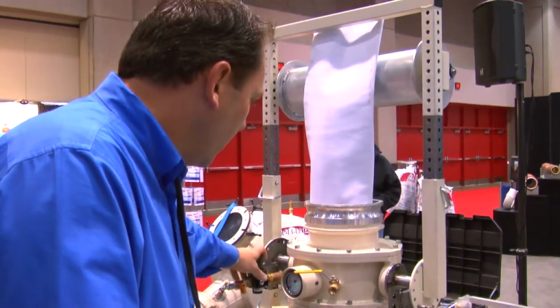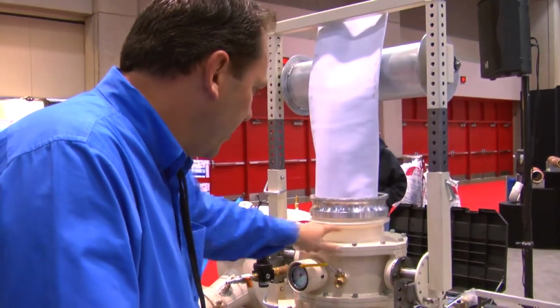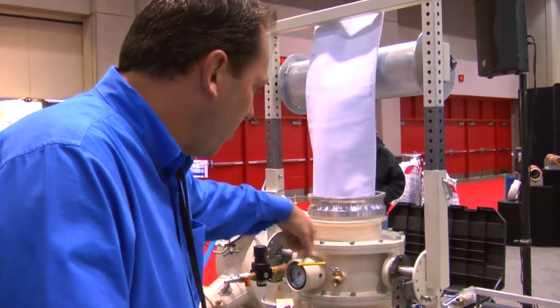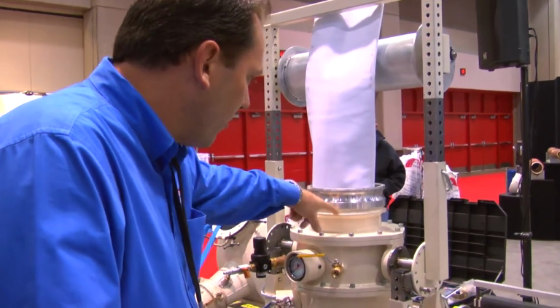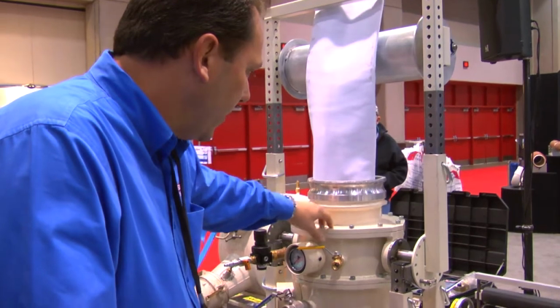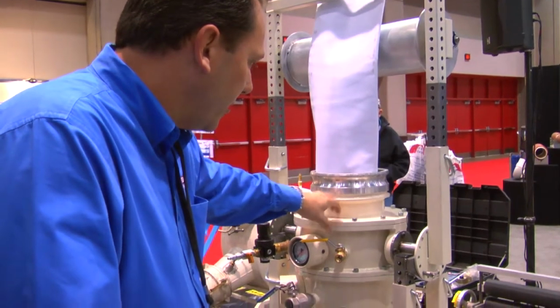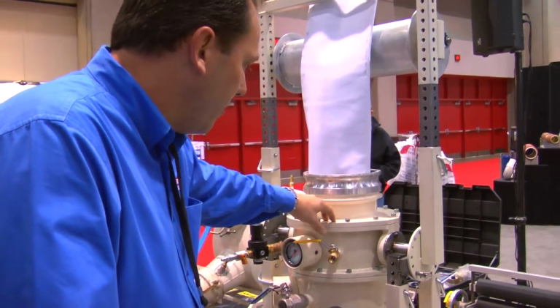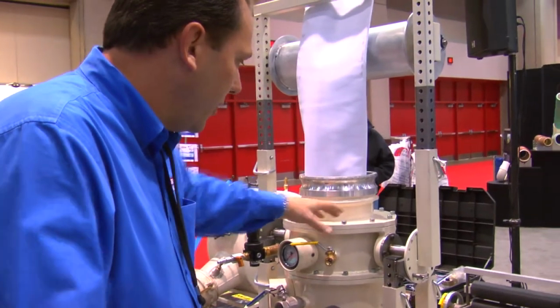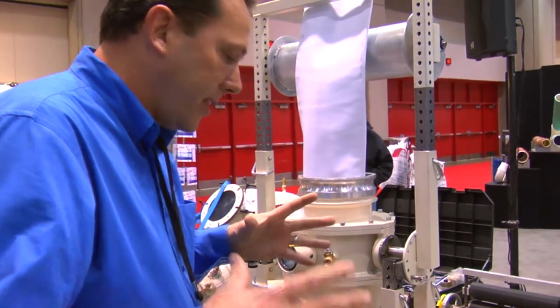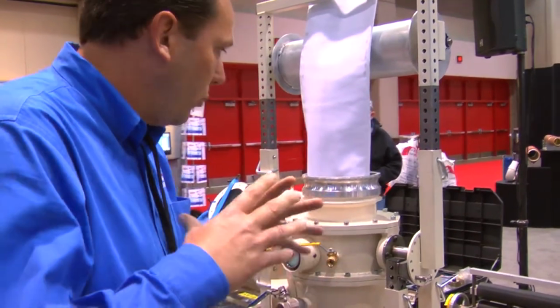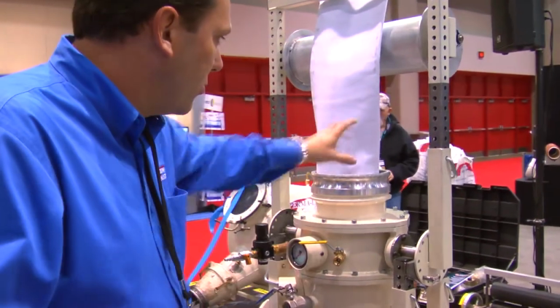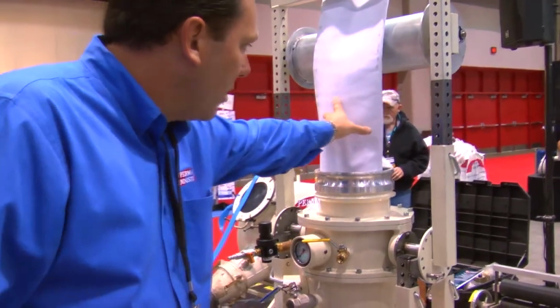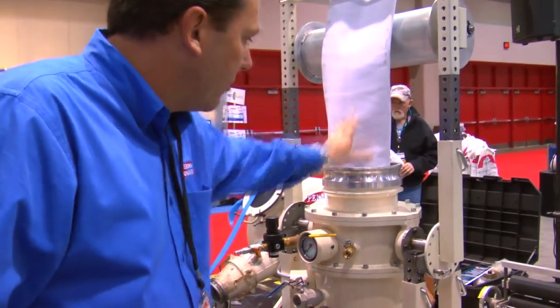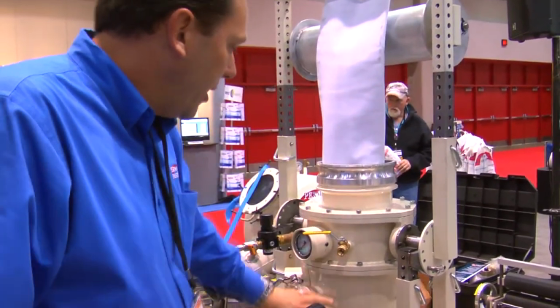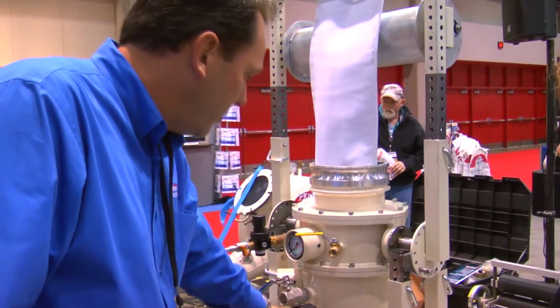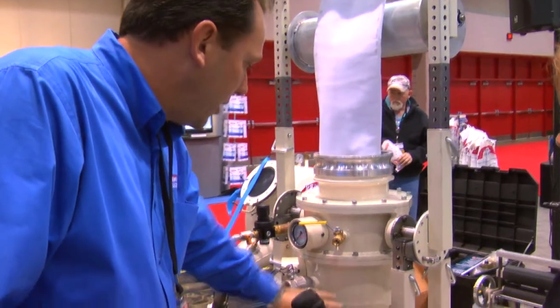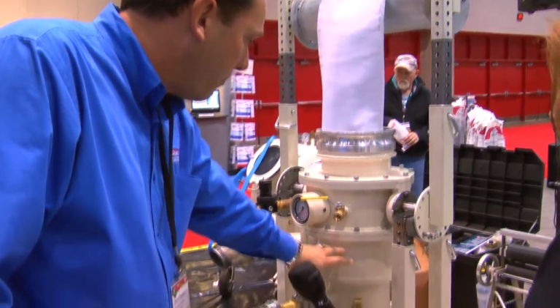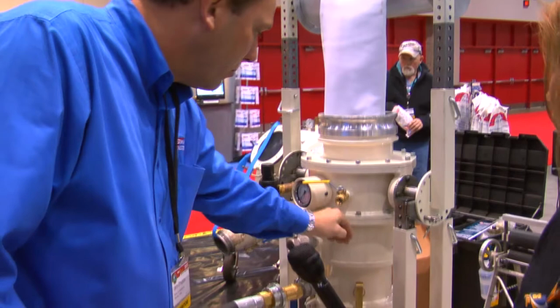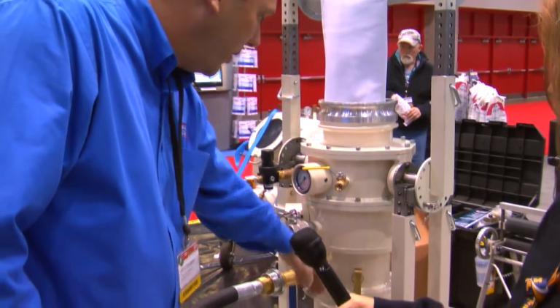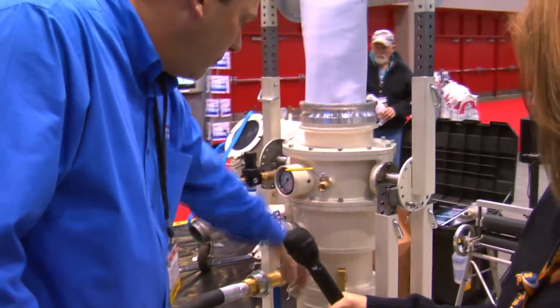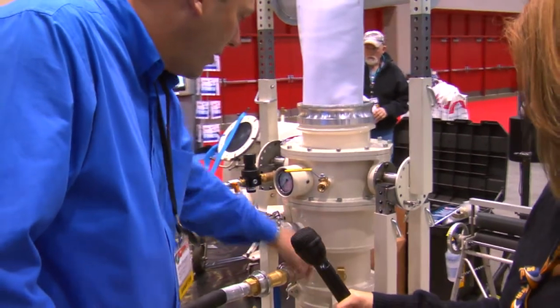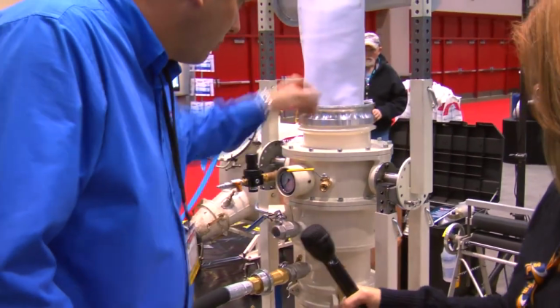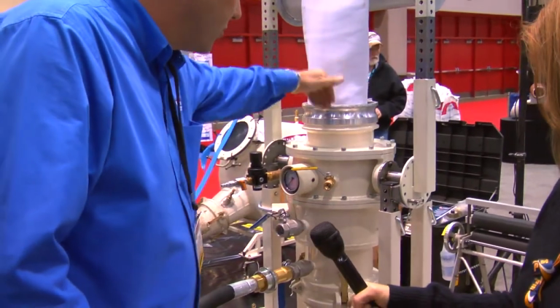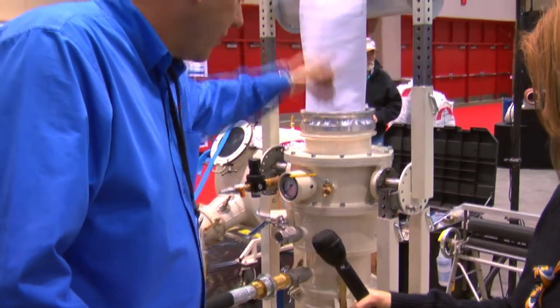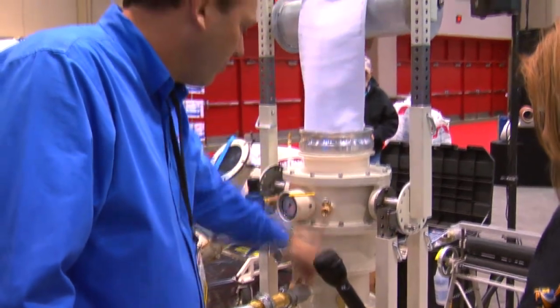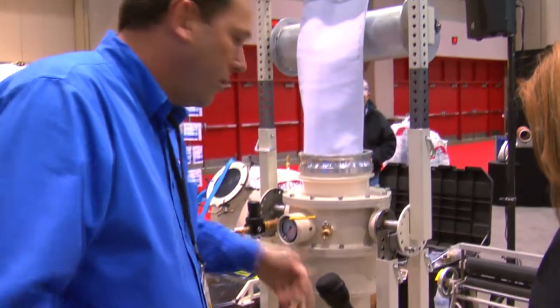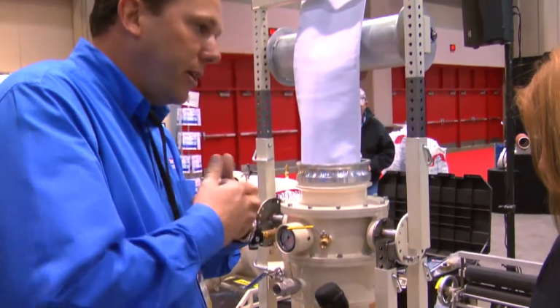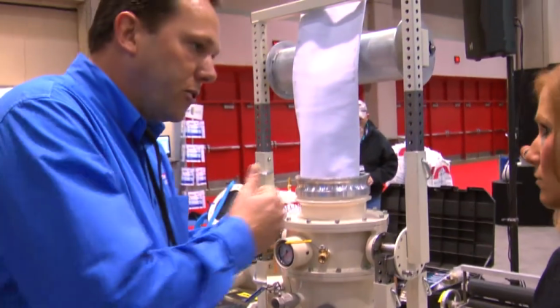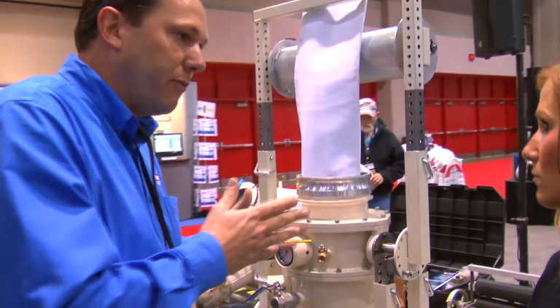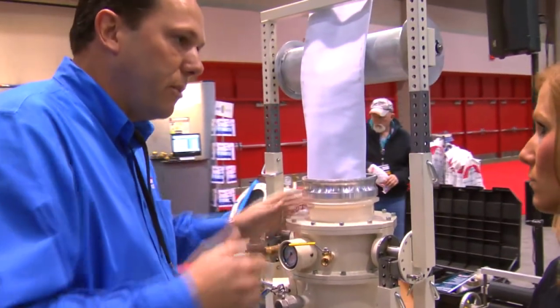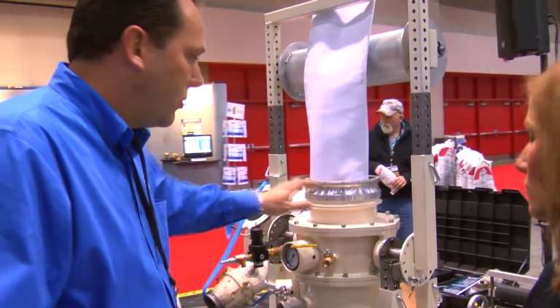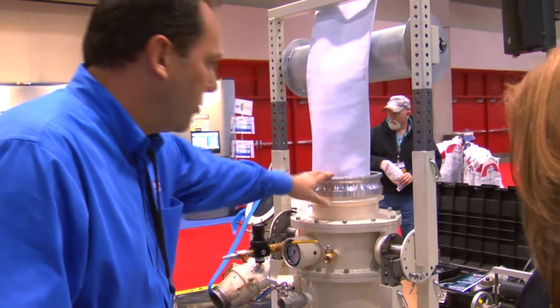There's an inside bladder inside this component that actually squeezes on the liner and keeps the air pressure moving with the liner, so it forces the liner through and causes it to invert through the pipe continuously.